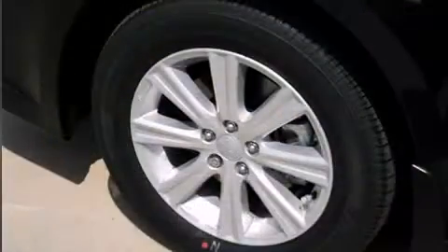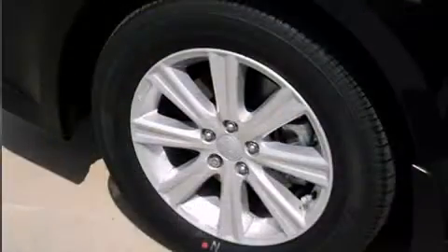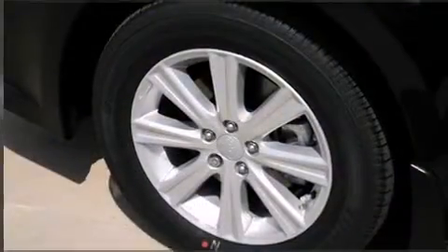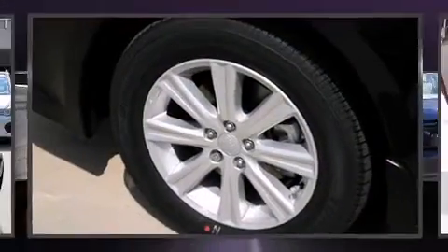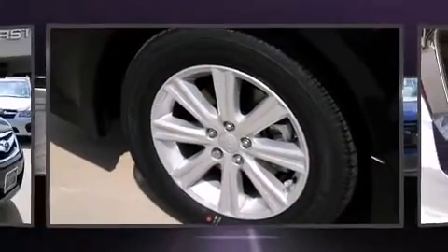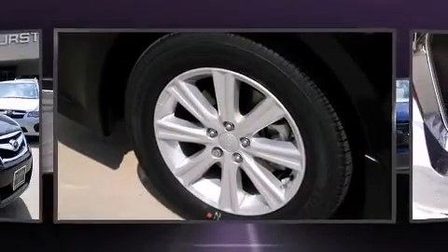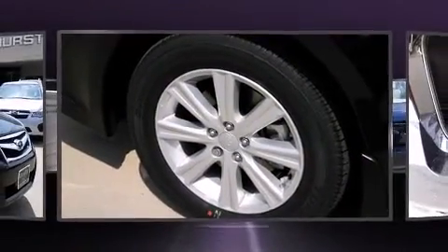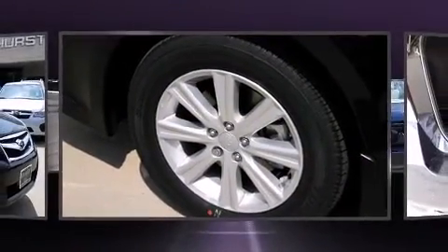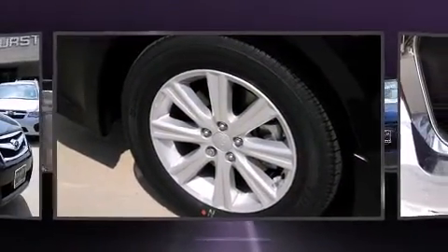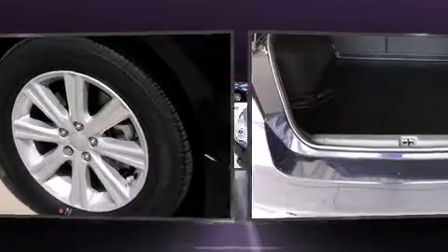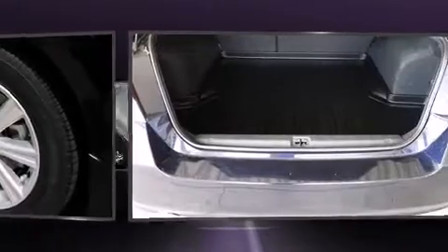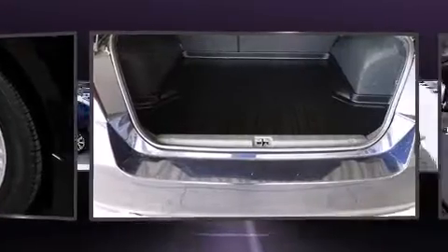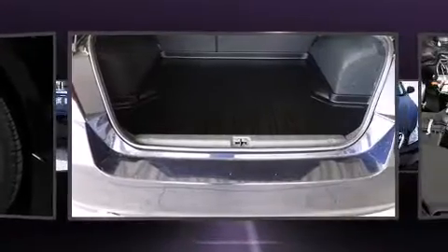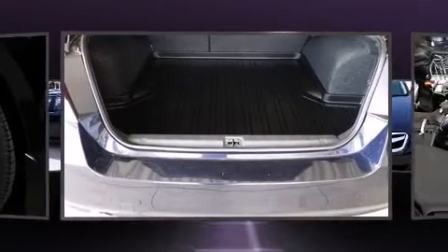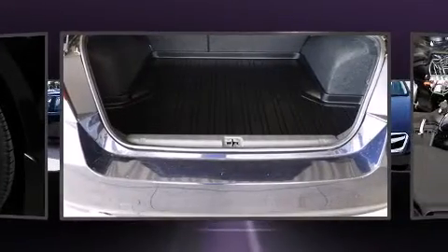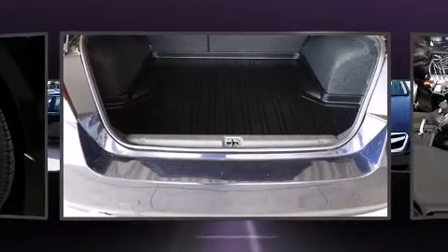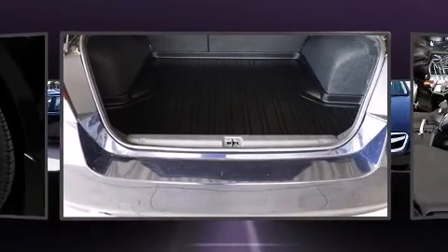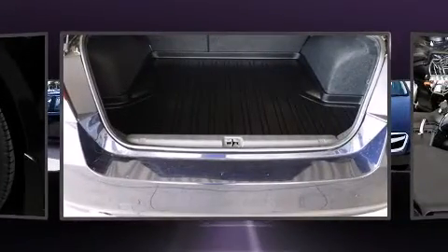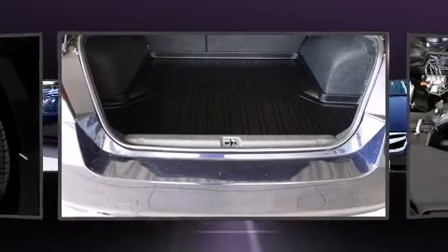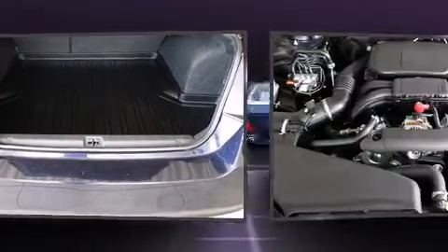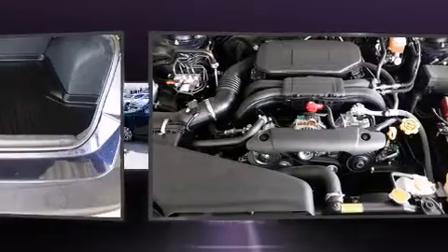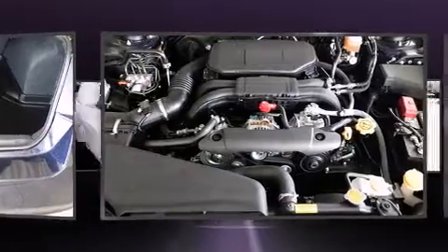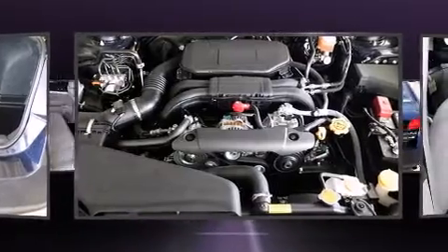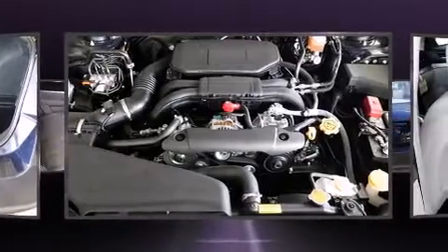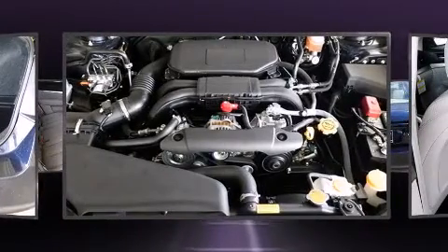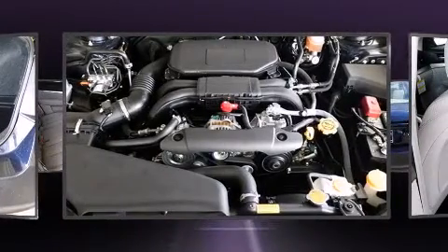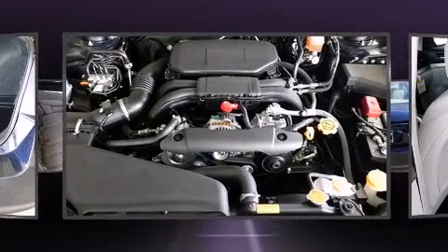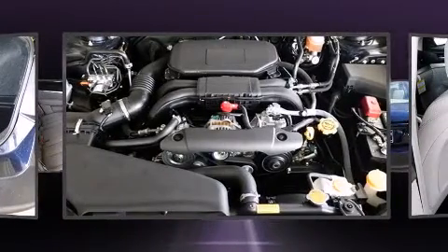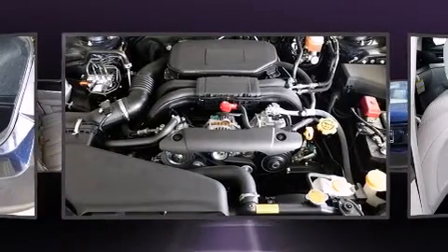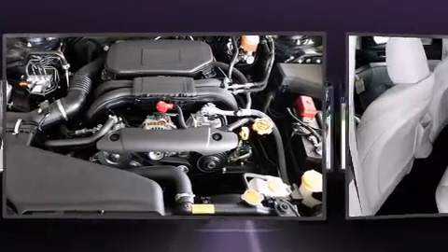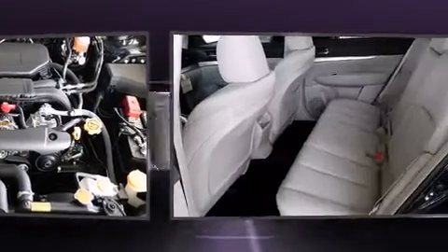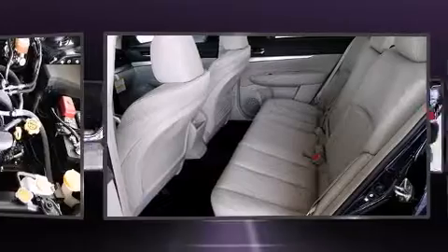All of the premium features expected of a Subaru are offered, including variably intermittent wipers, a built-in garage door transmitter, an outside temperature display, heated seats, remote keyless entry, and power windows.